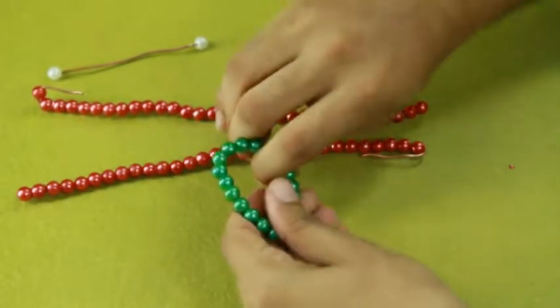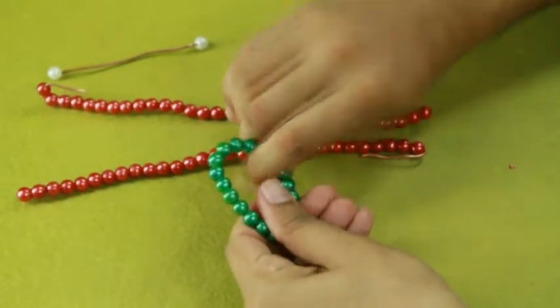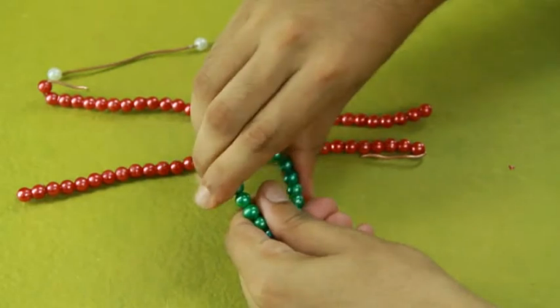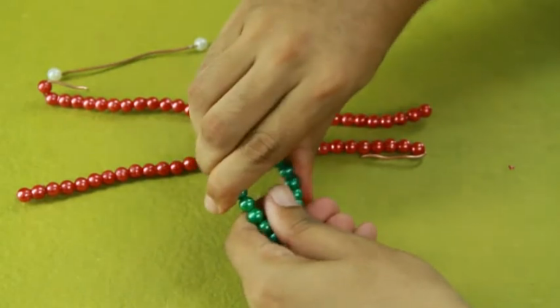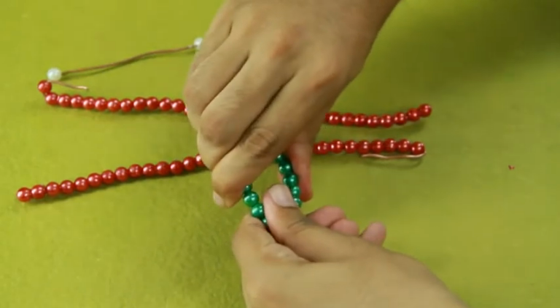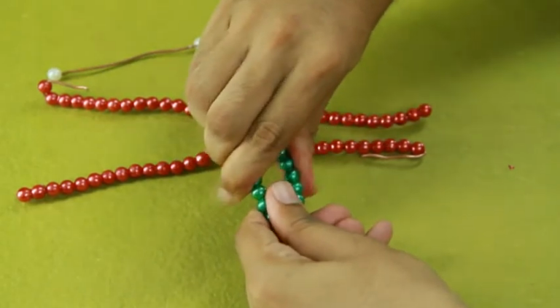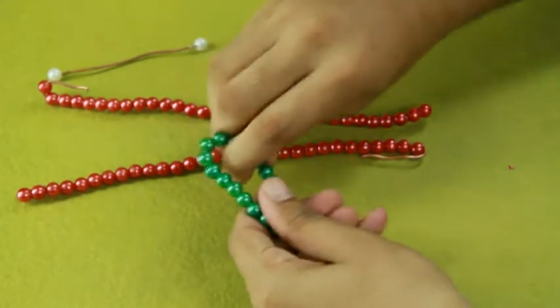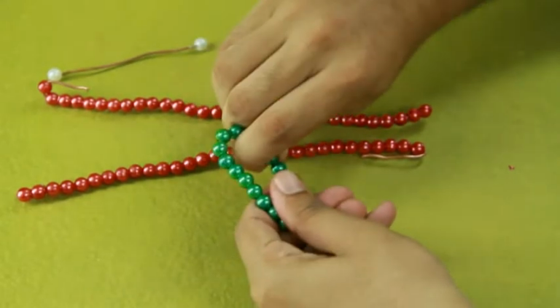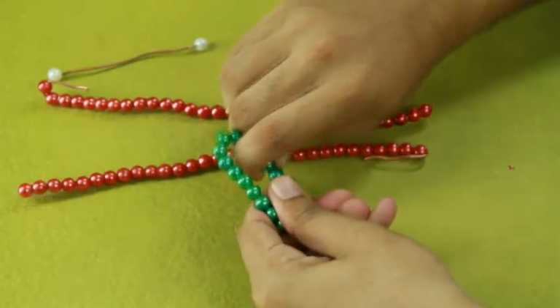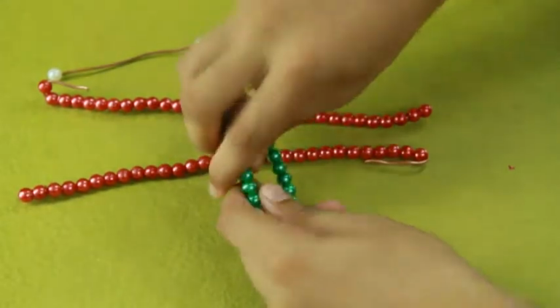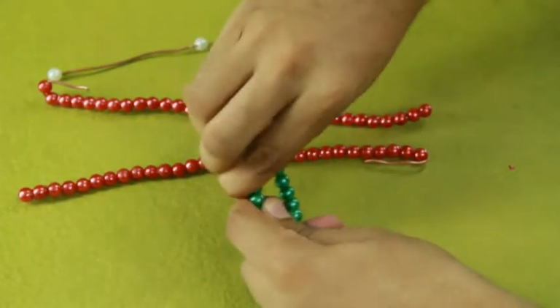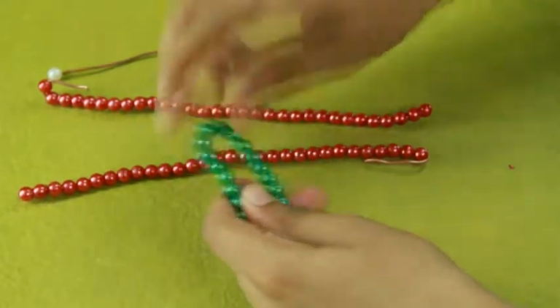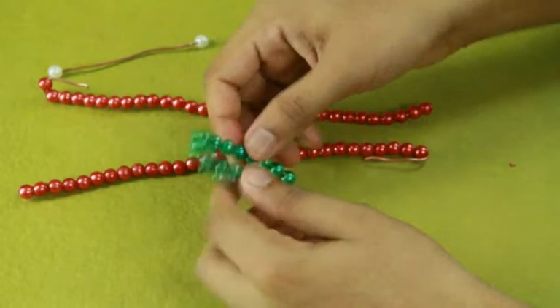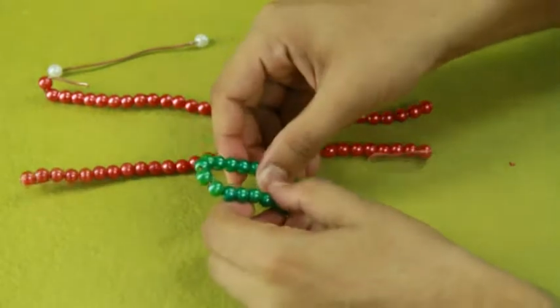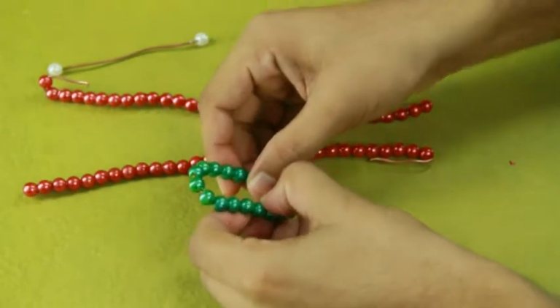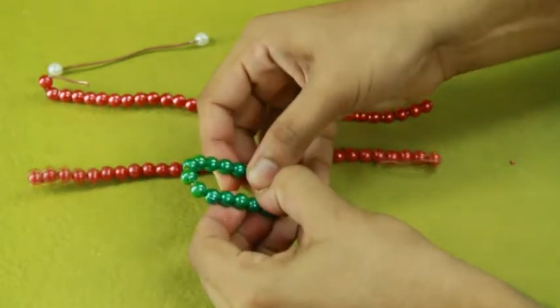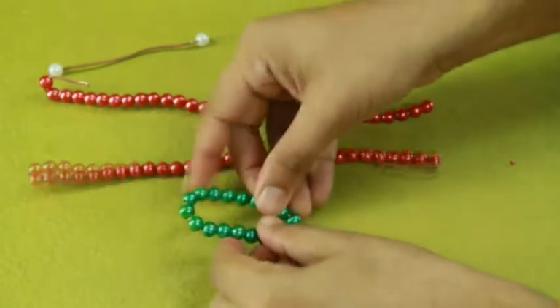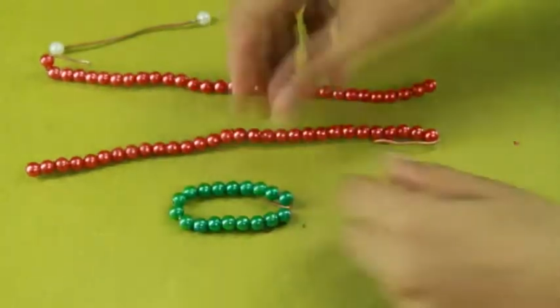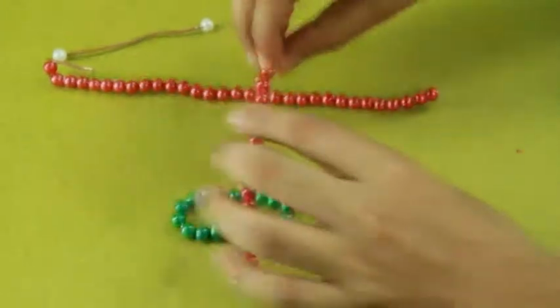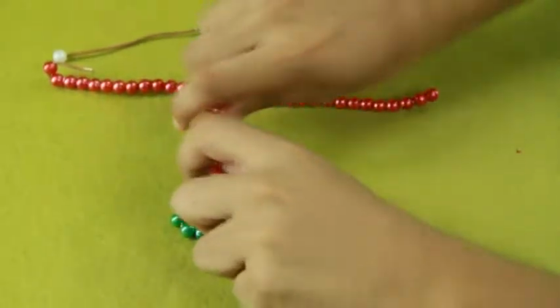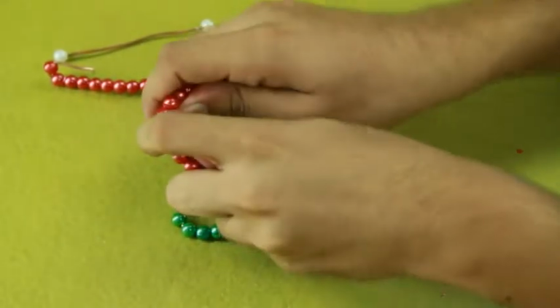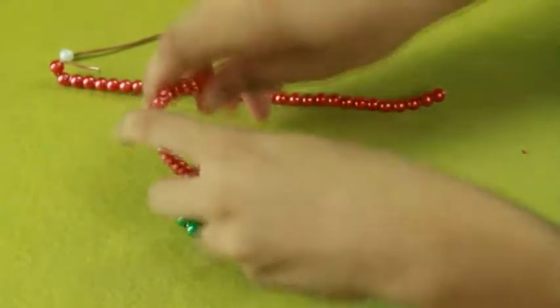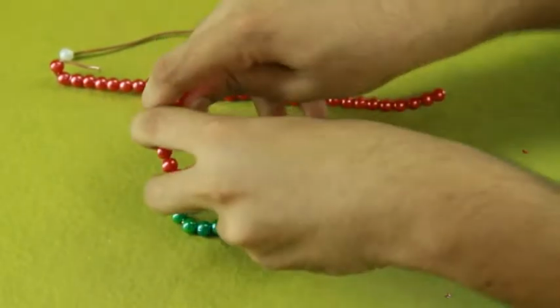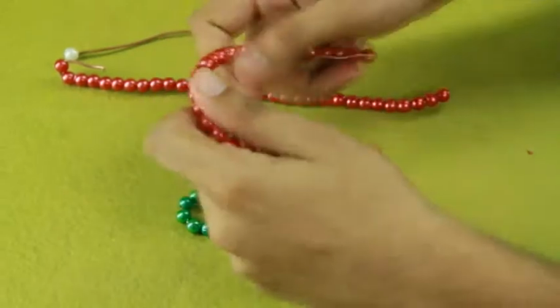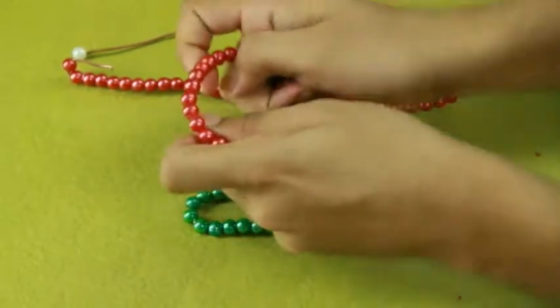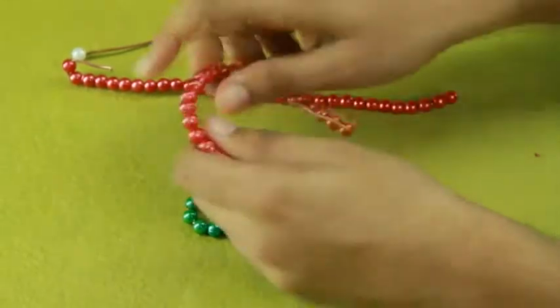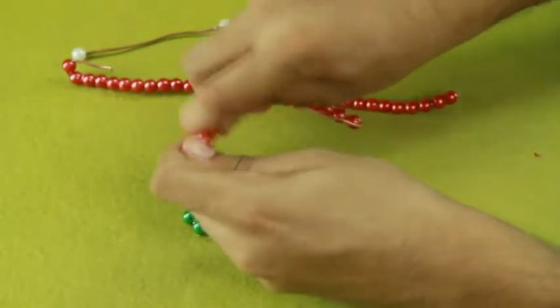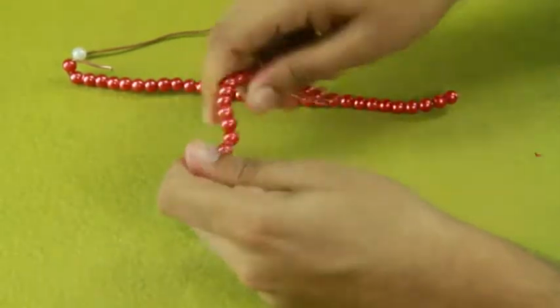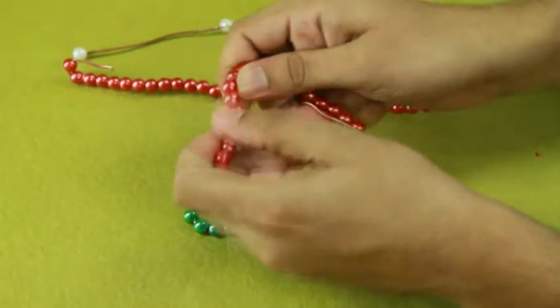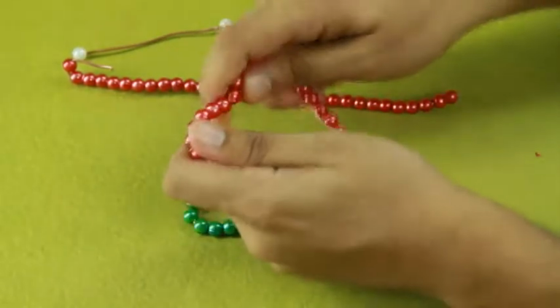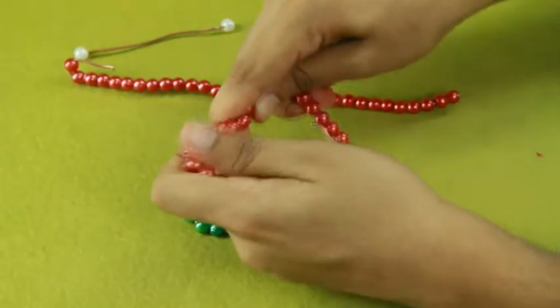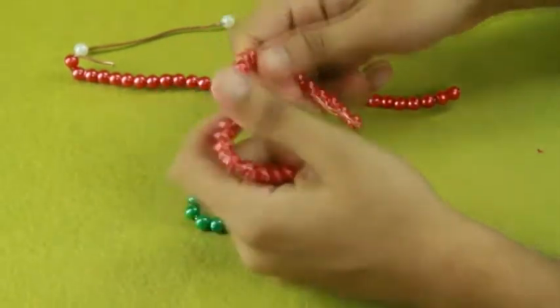First take a copper wire and twist it to get the shape of a butterfly's body. Take another strip of copper wire and tie one end of it to the upper part of the body. Twist it to get the shape of a wing.